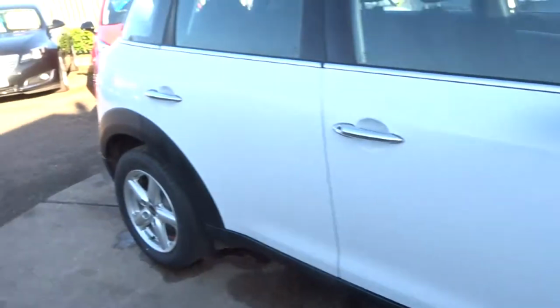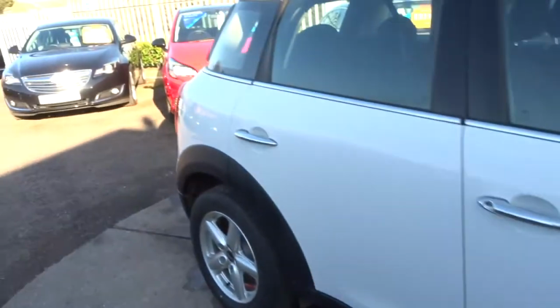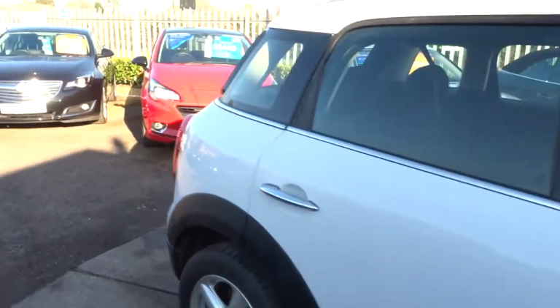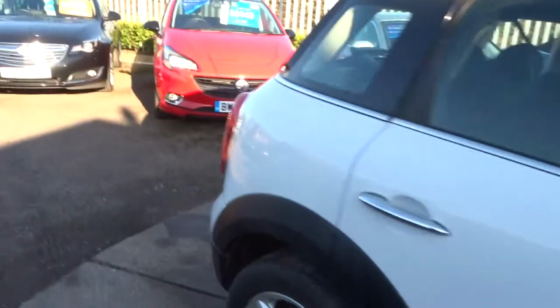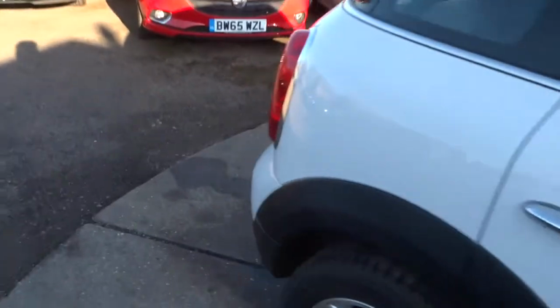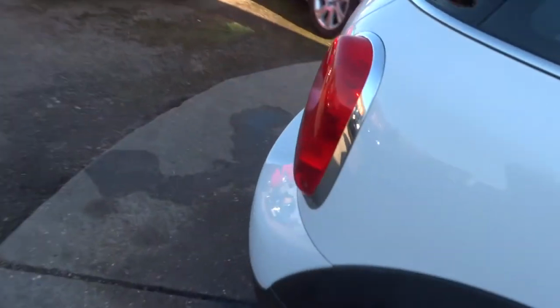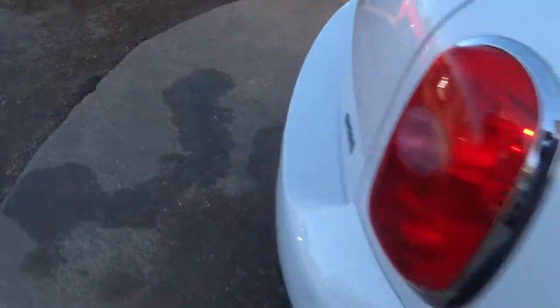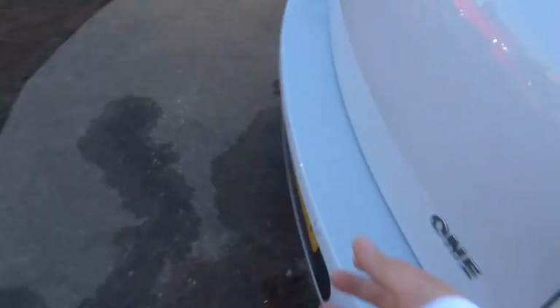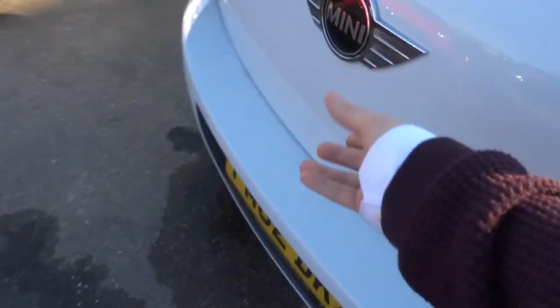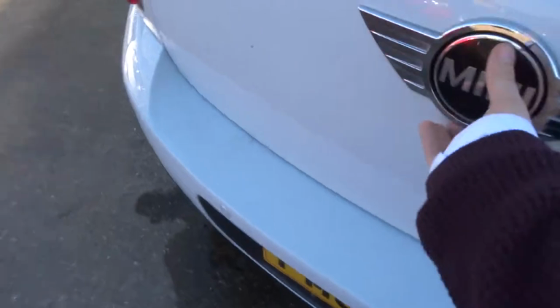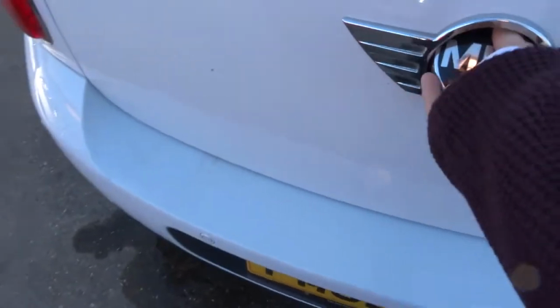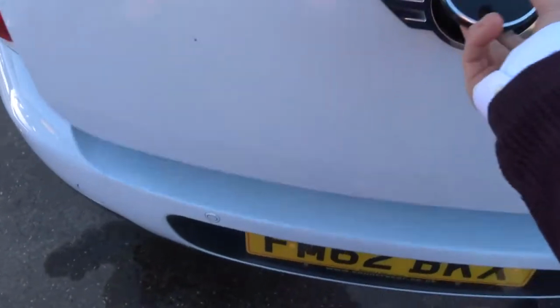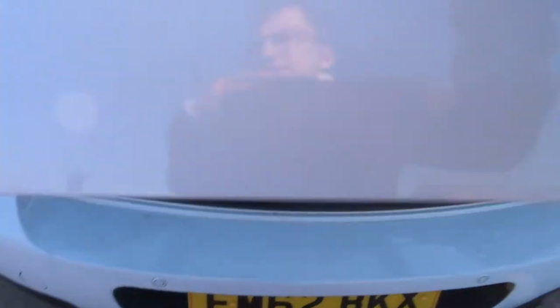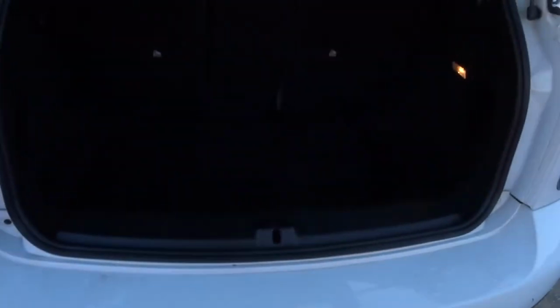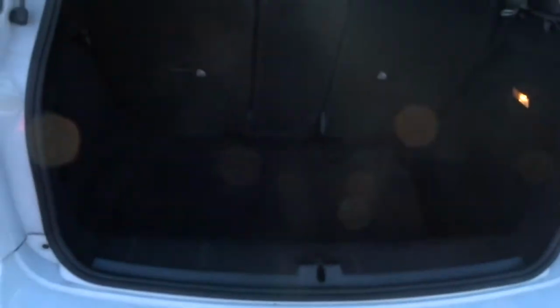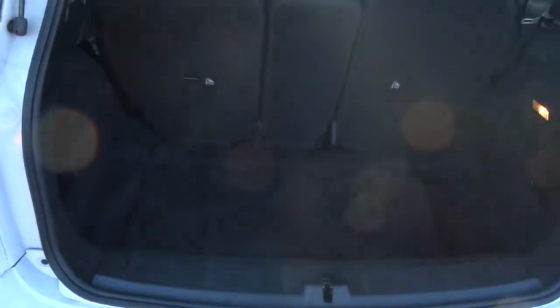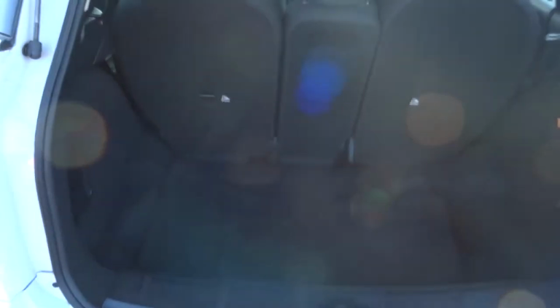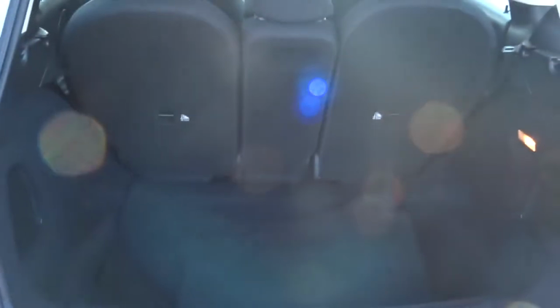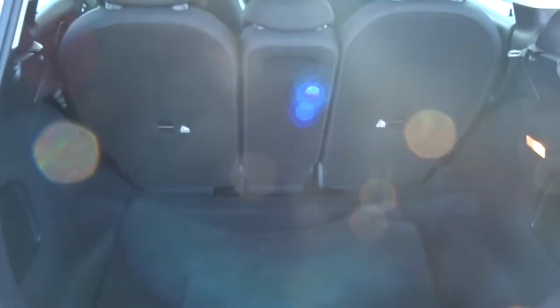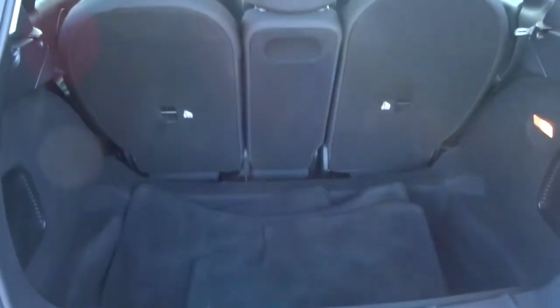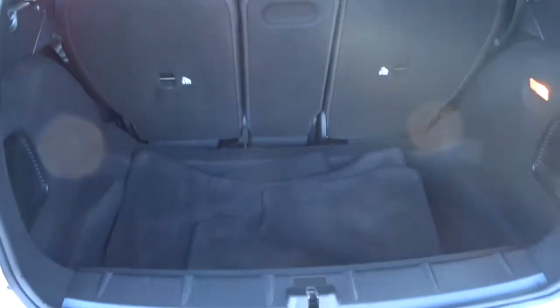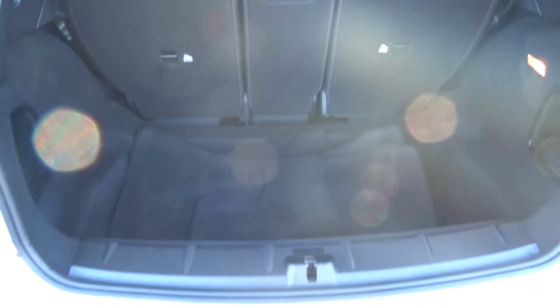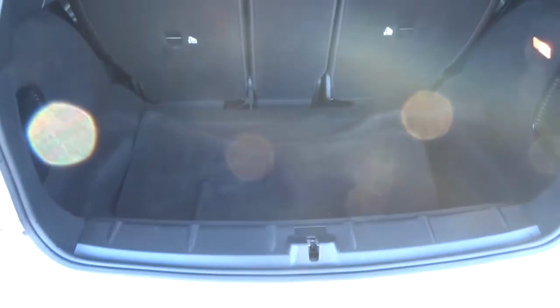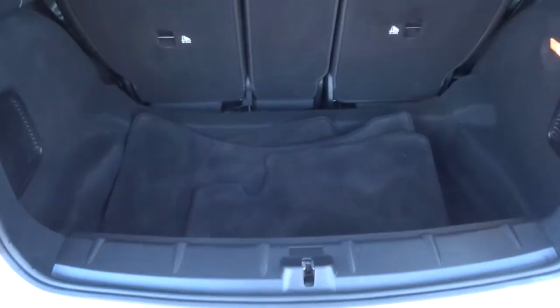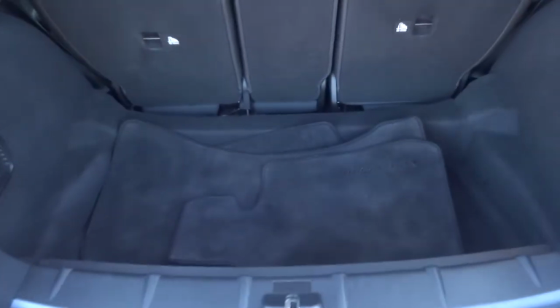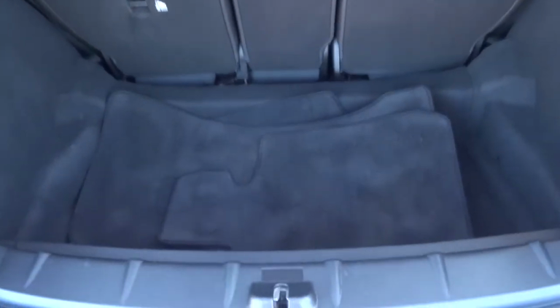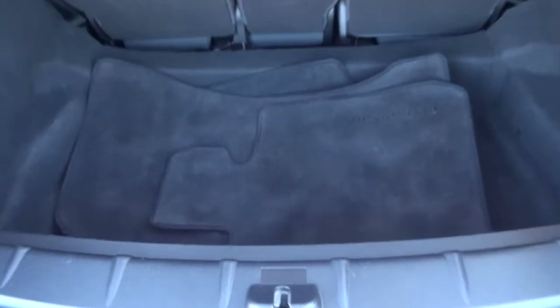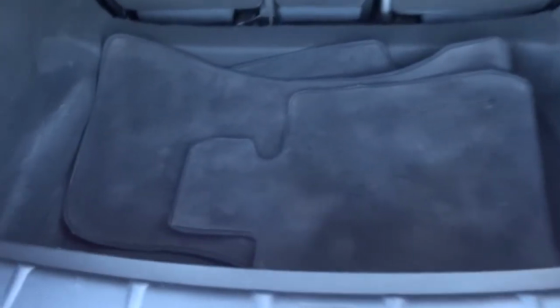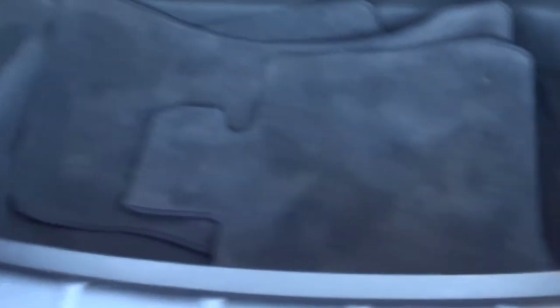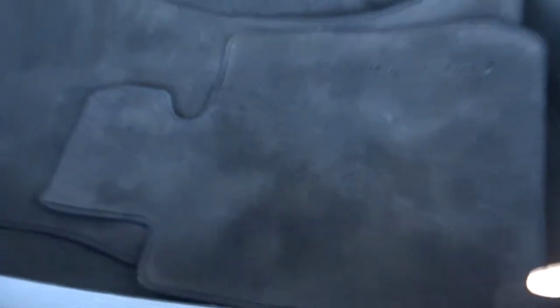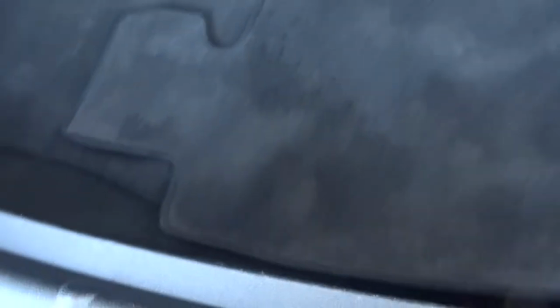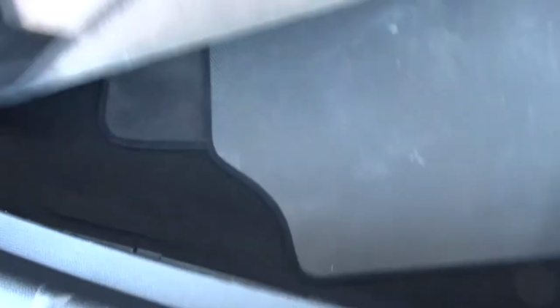Let's have a little look in the boot. You can see we've got a very good amount of space. Those rear seats also fold forwards, giving you even more space. There's a floor mat just there.